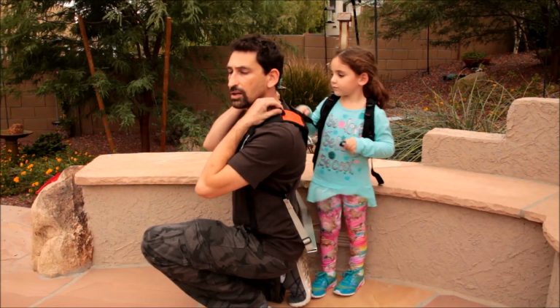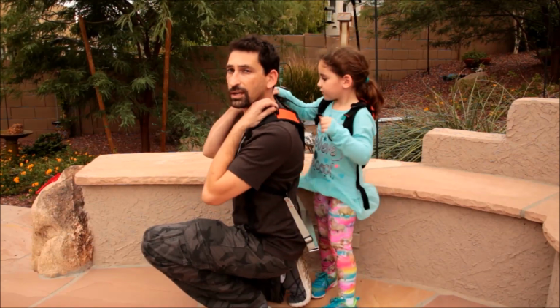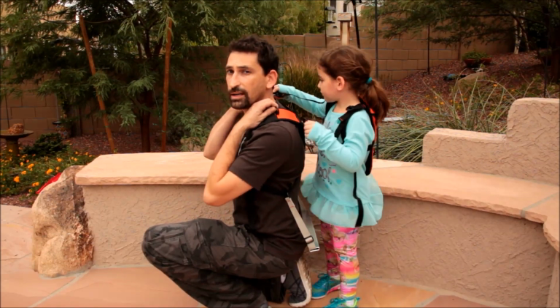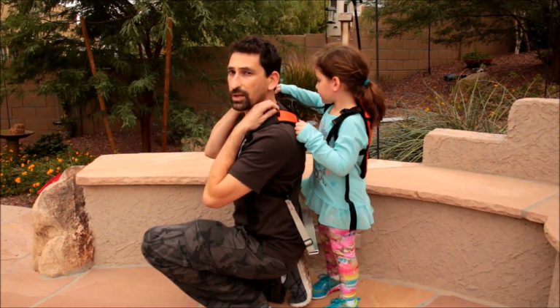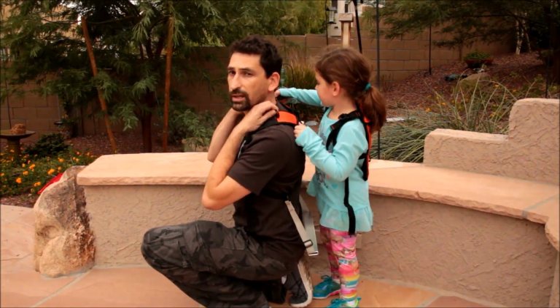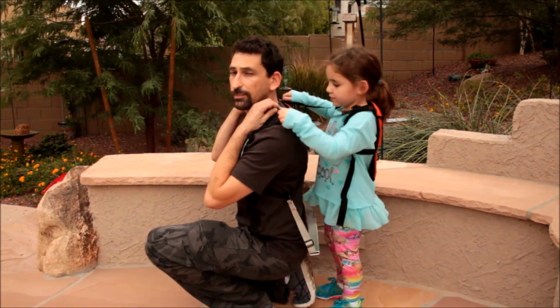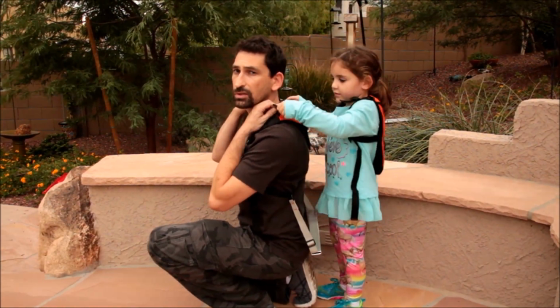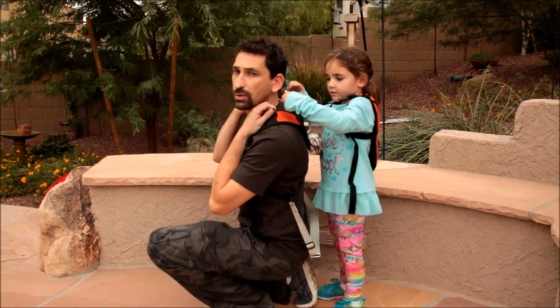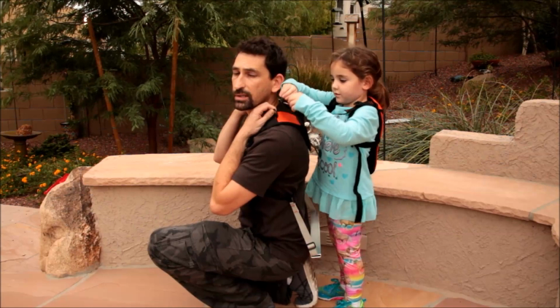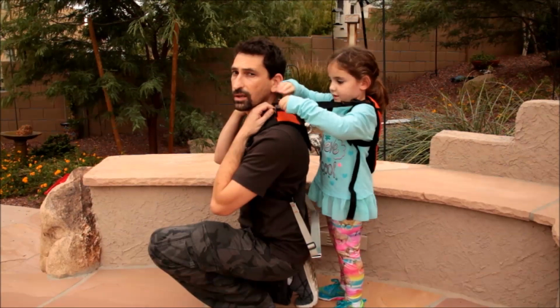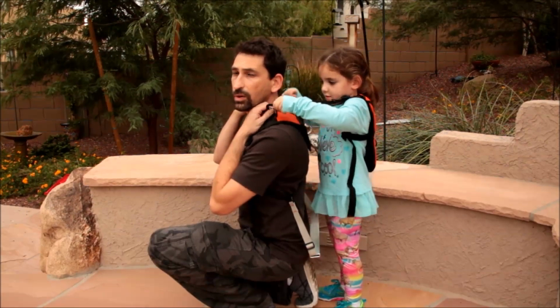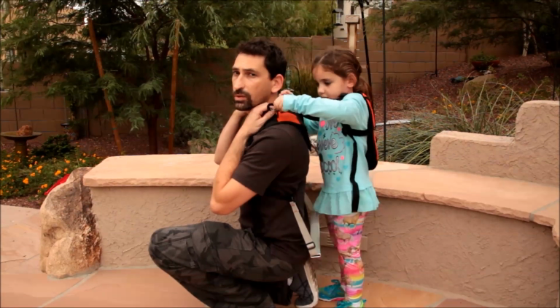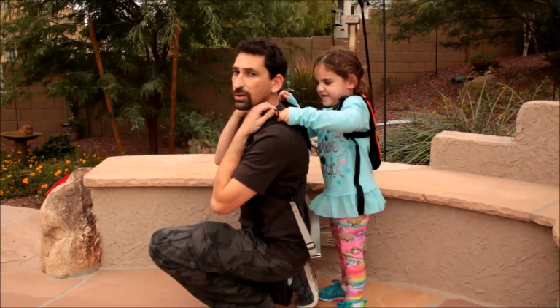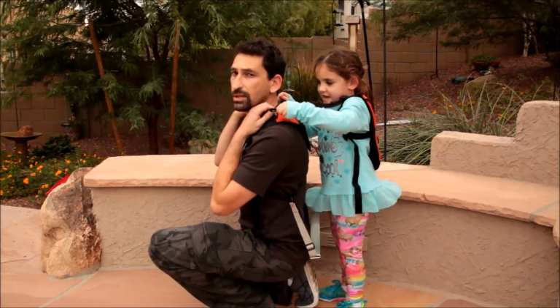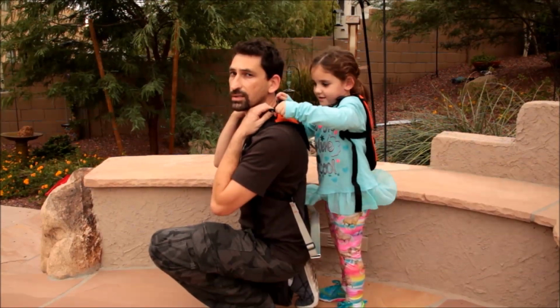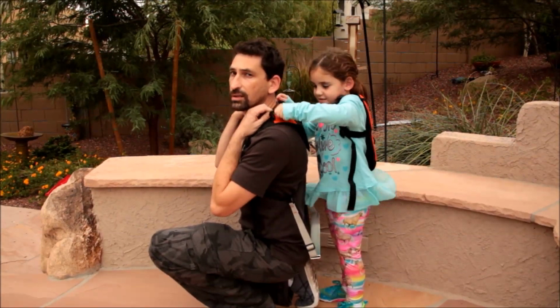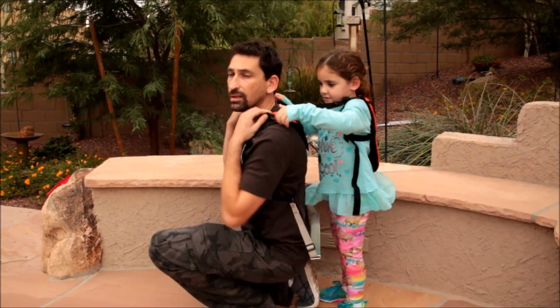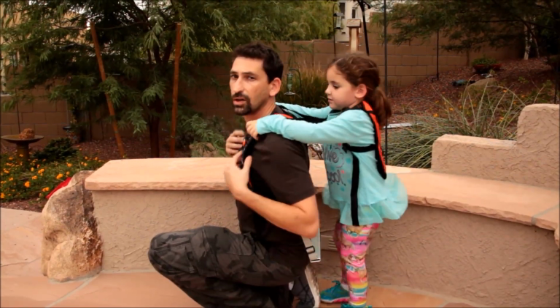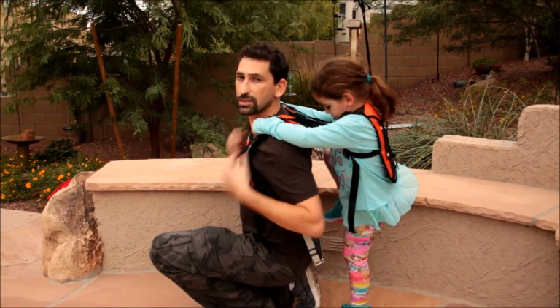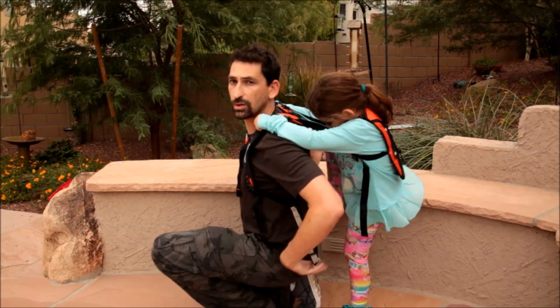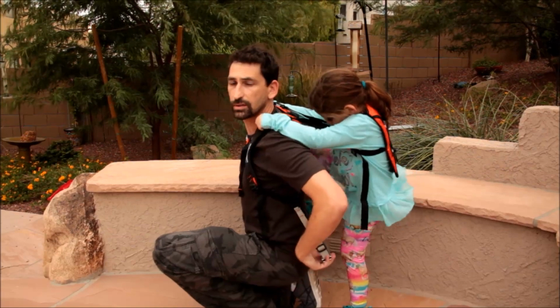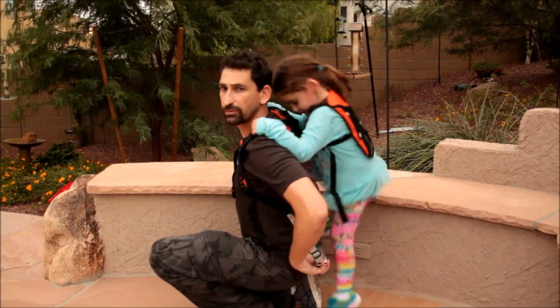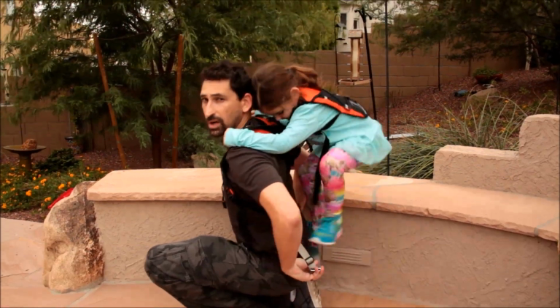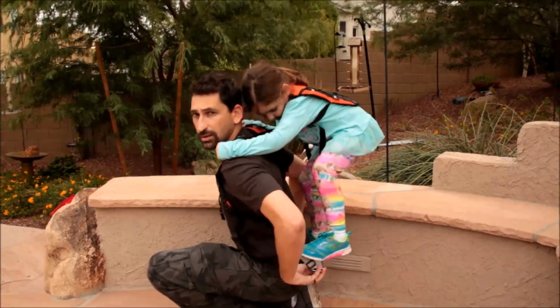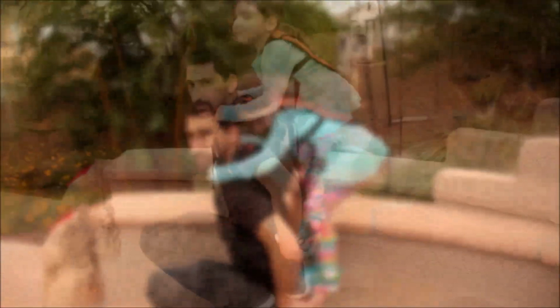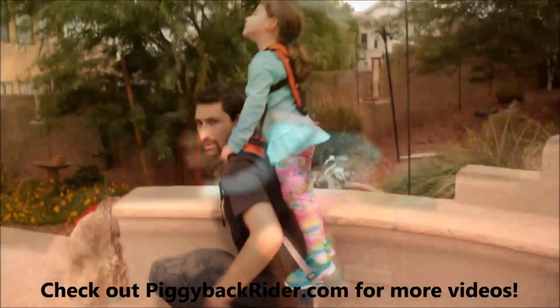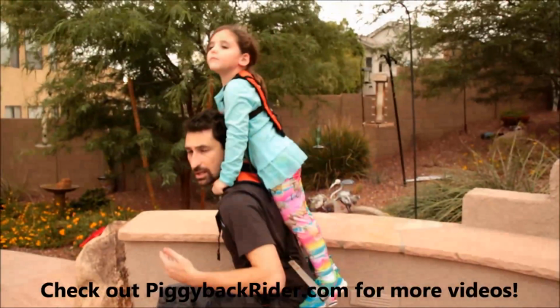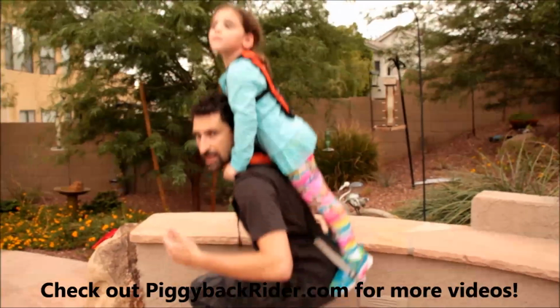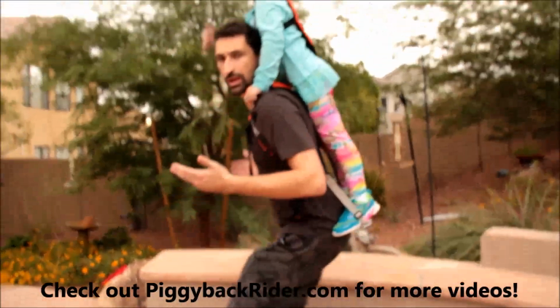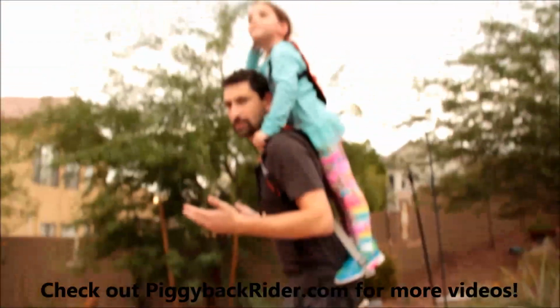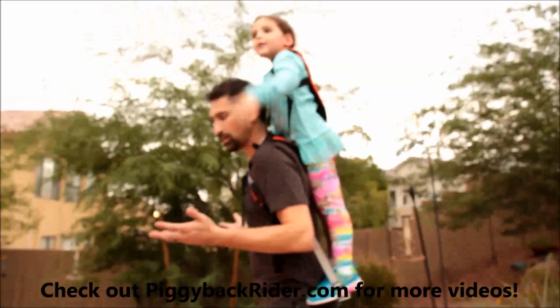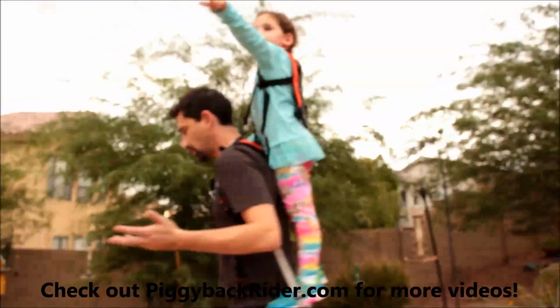You have your kid go ahead and clip in one click, two clicks with the buckles and the D-rings, hands on the holds, feet on the bar, and then we stand up straight and we walk away.